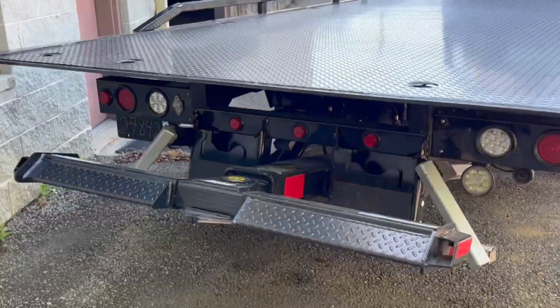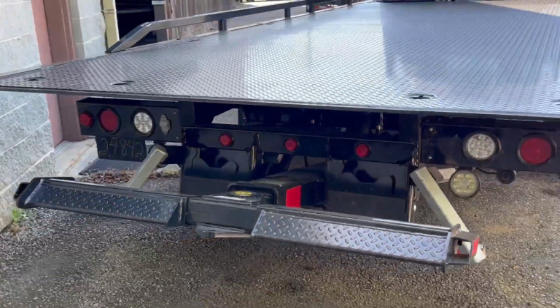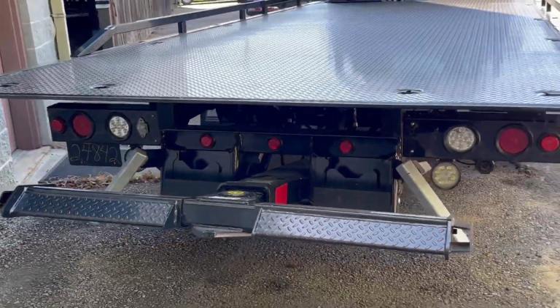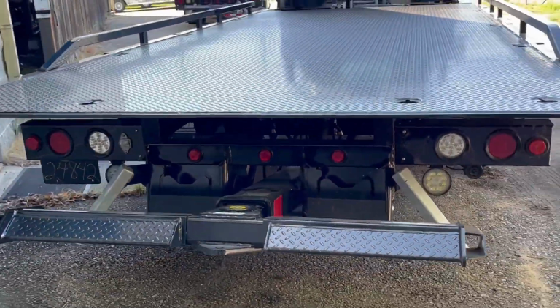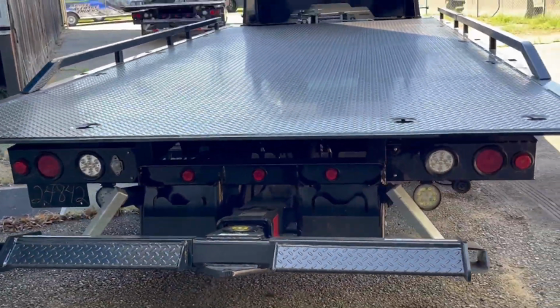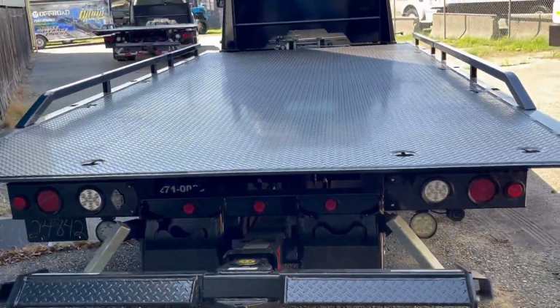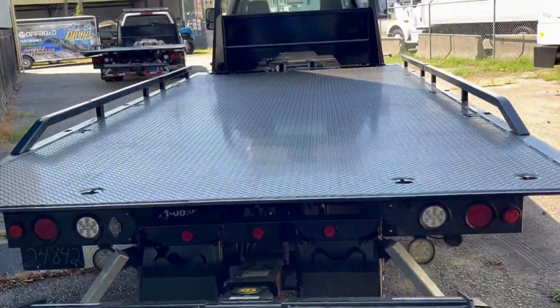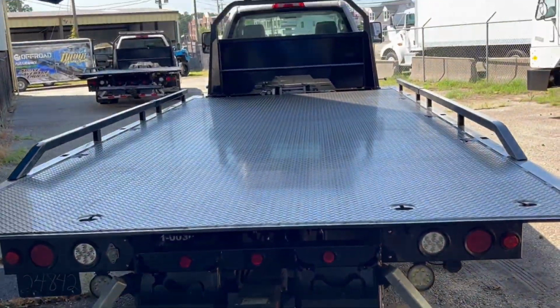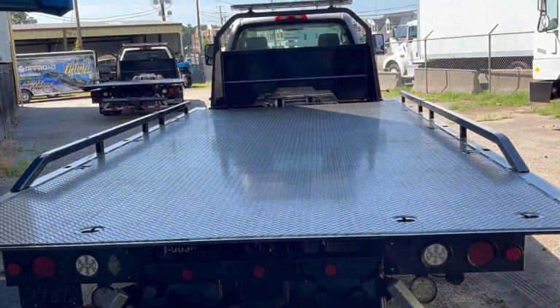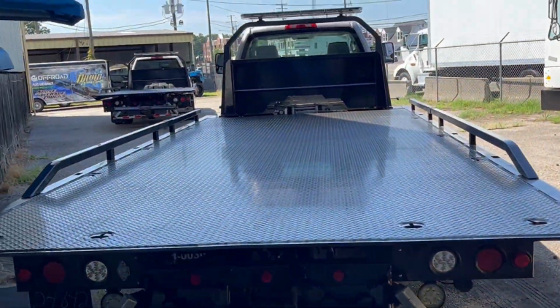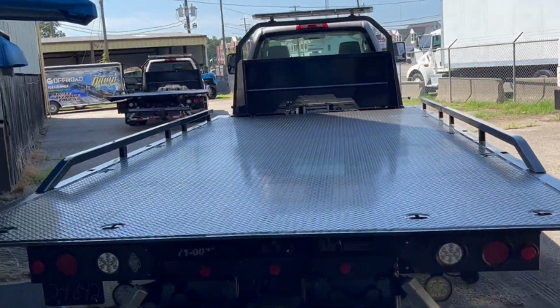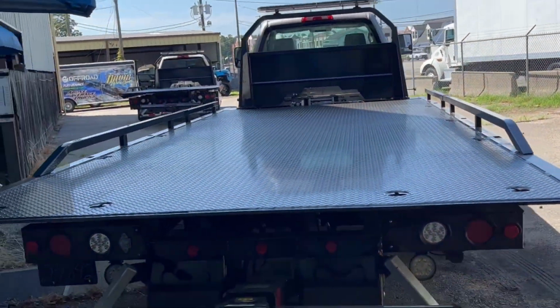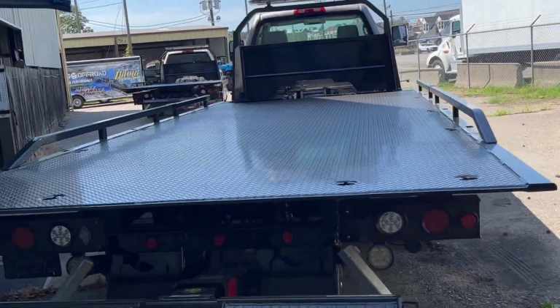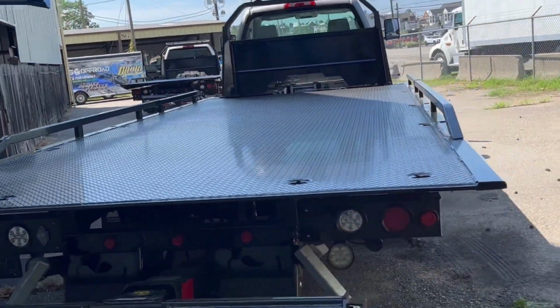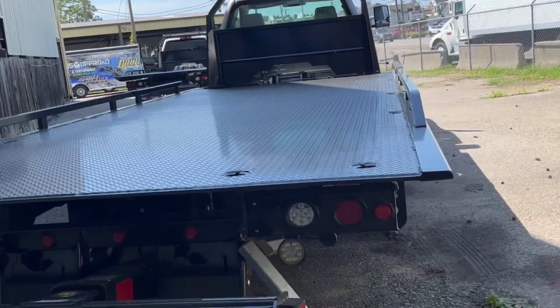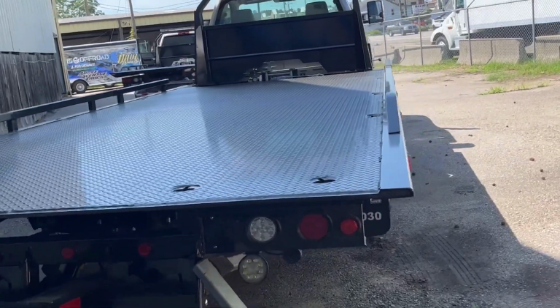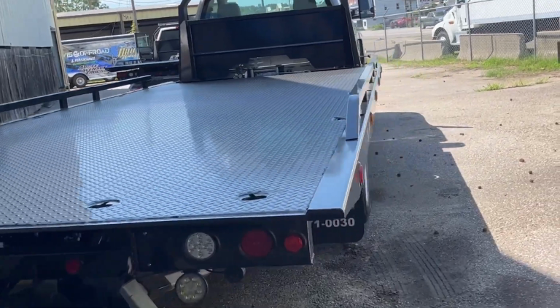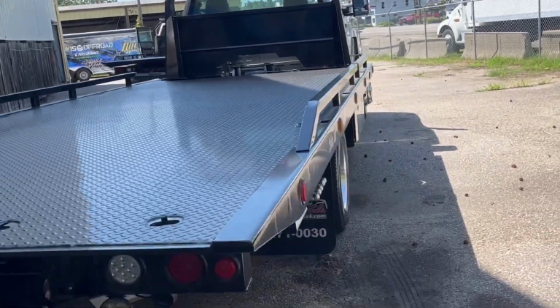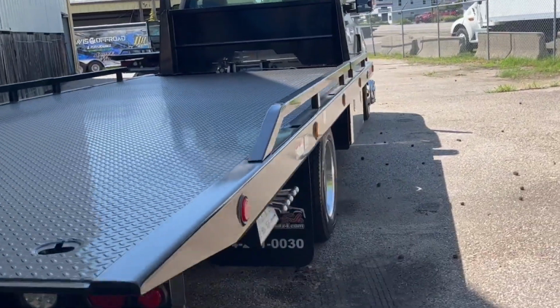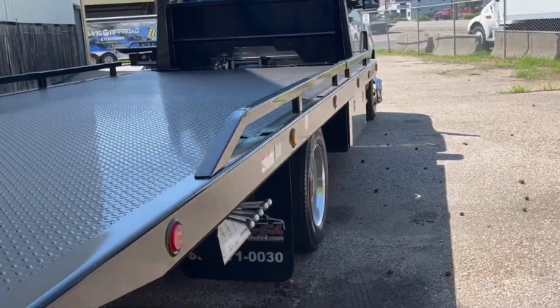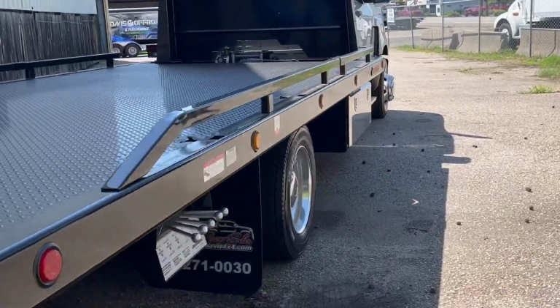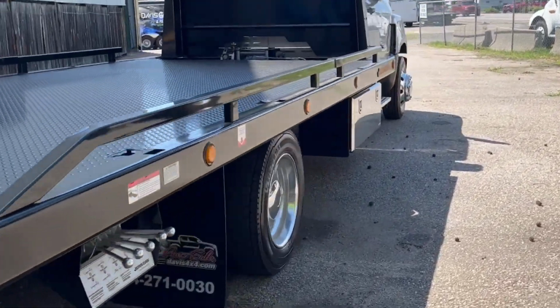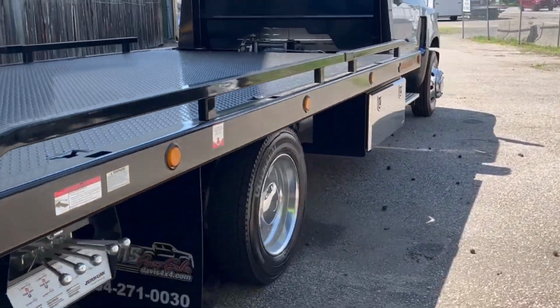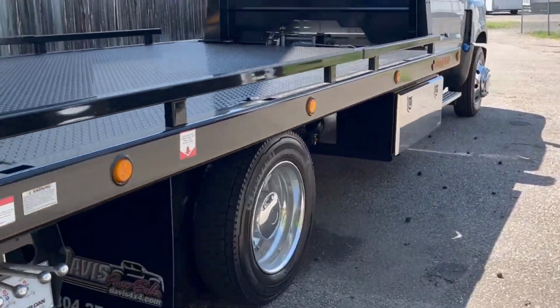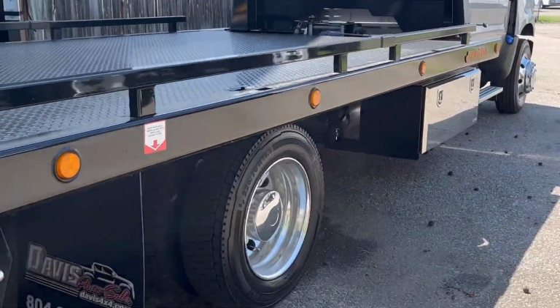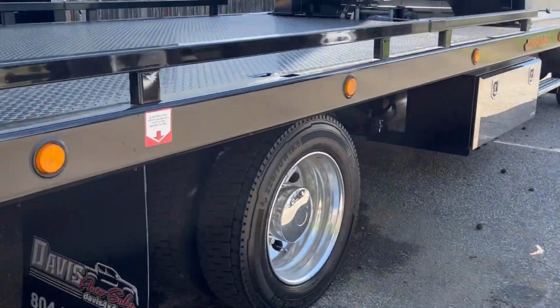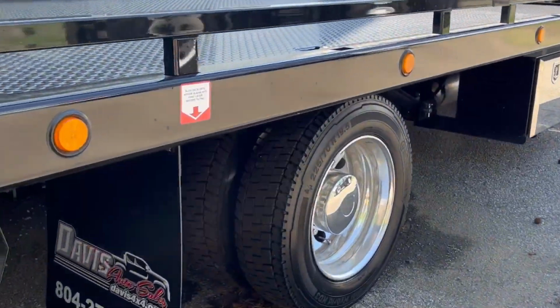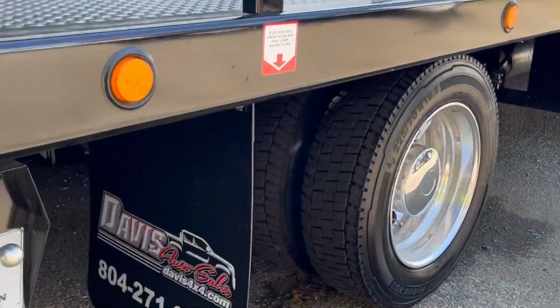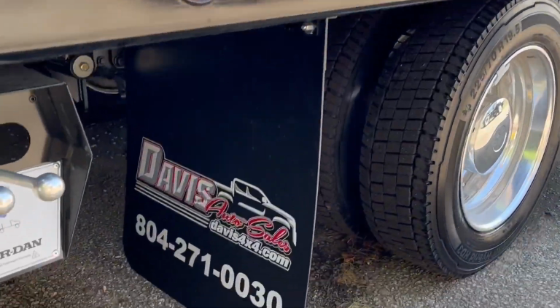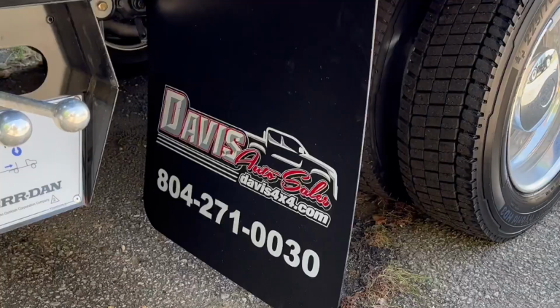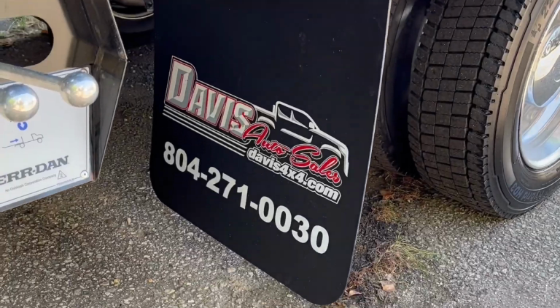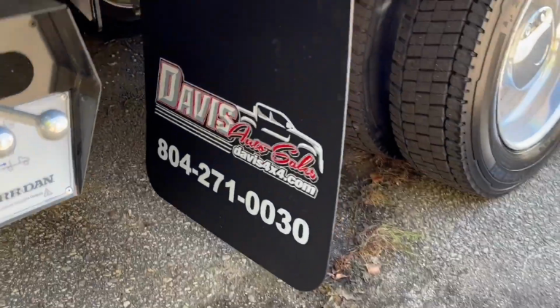Brand new with only delivery miles. Nothing's been transported yet. All safety equipment included as well as a start-off towing kit.